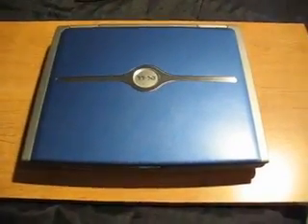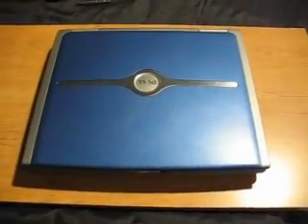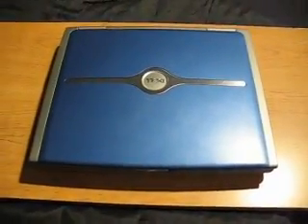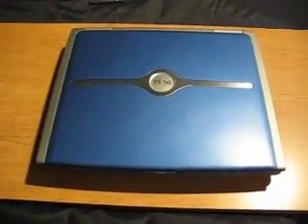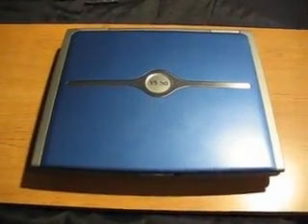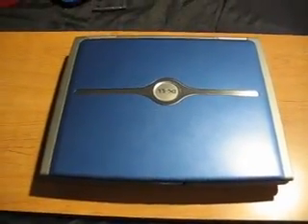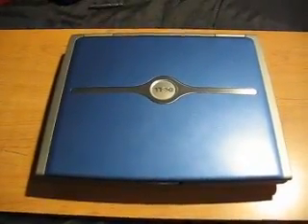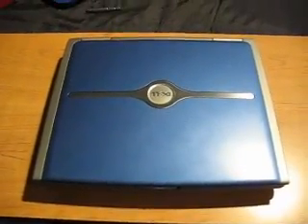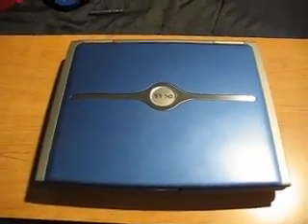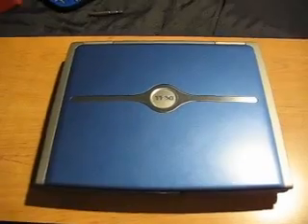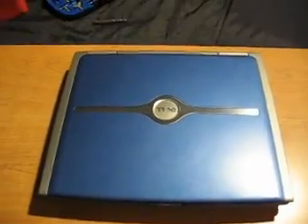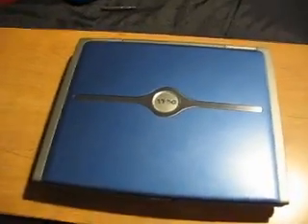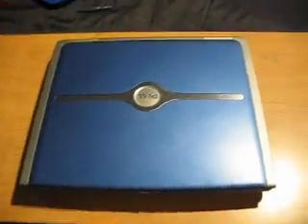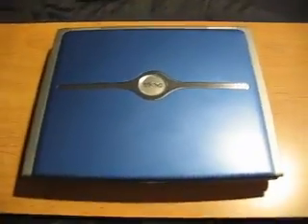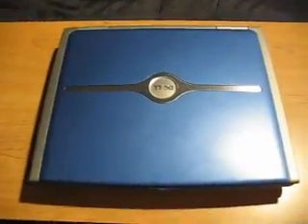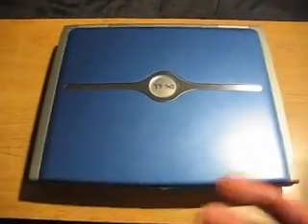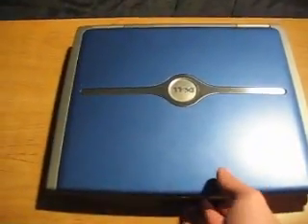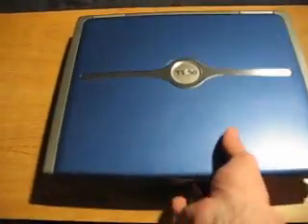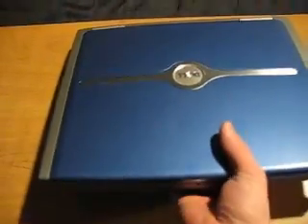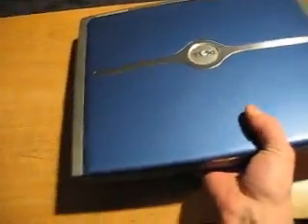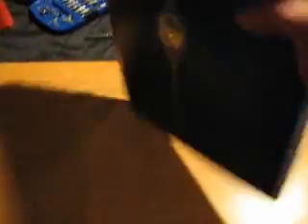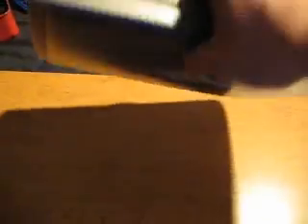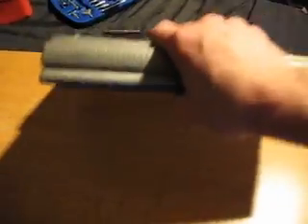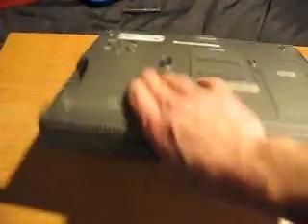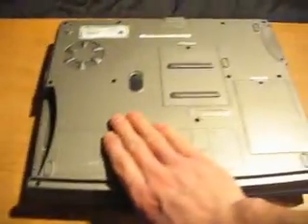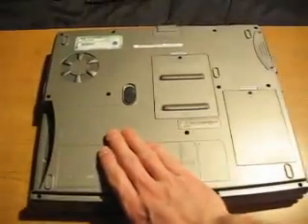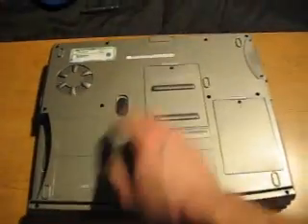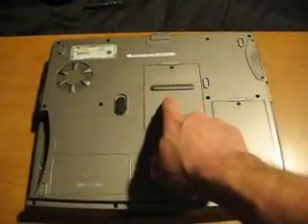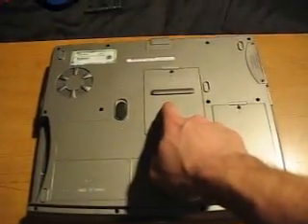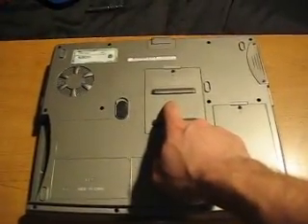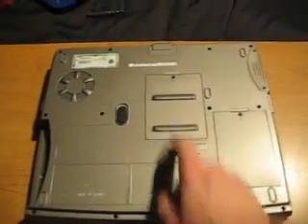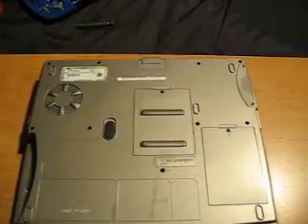Alright, so here's your video tutorial on how to remove RAM in your Dell Inspiron laptop. Here's the top of the laptop. What you're going to do is flip it over. Right here is where the RAM is stored.